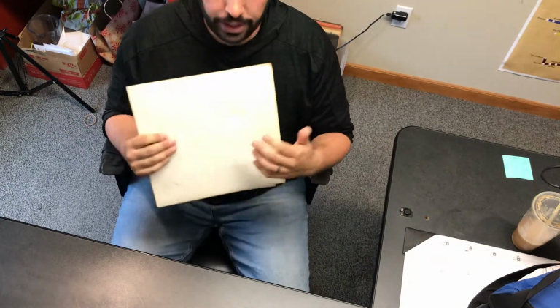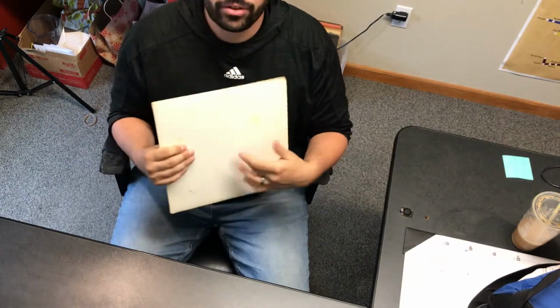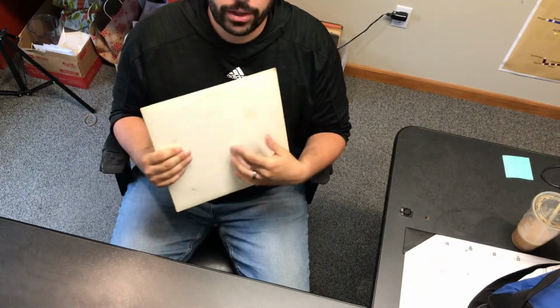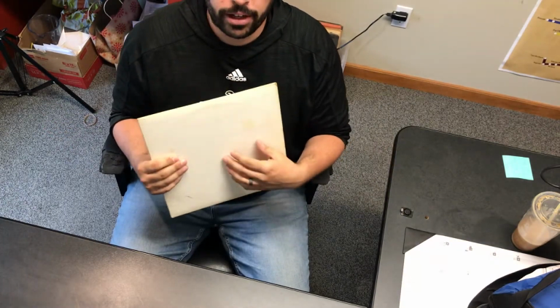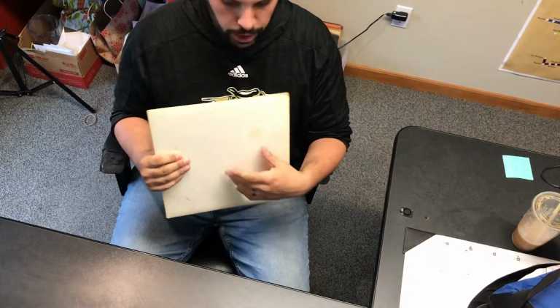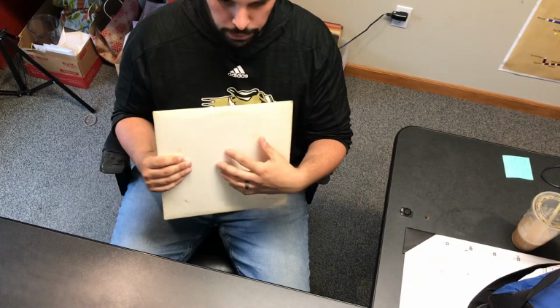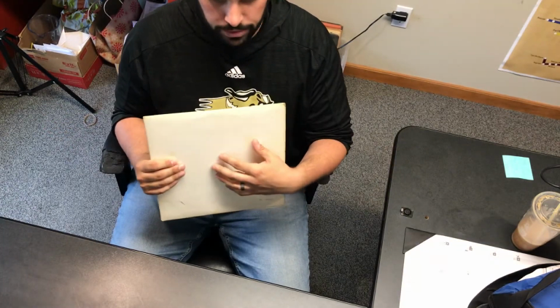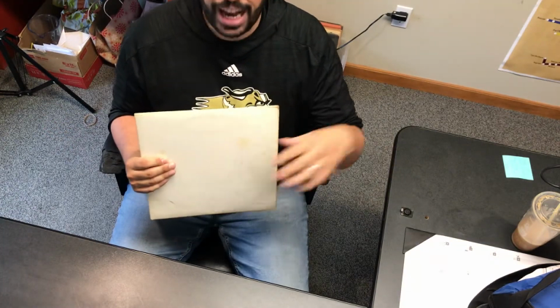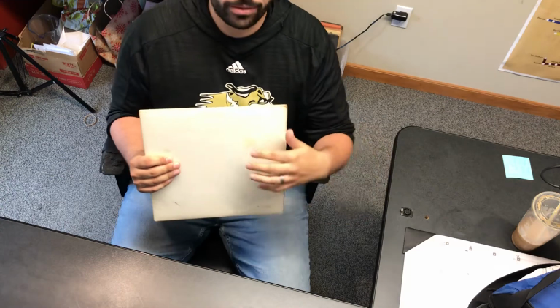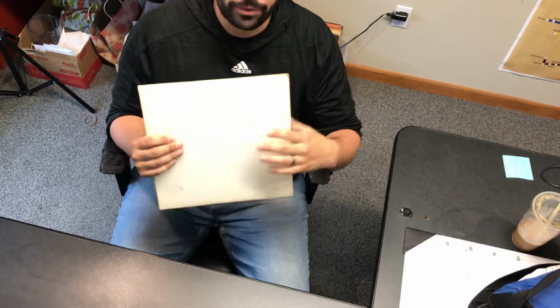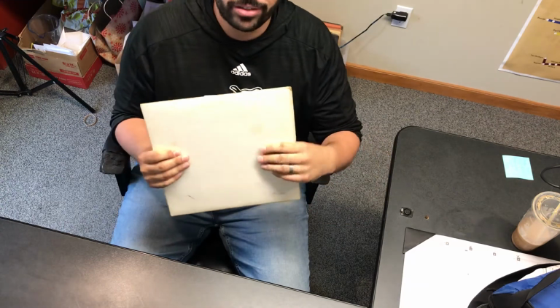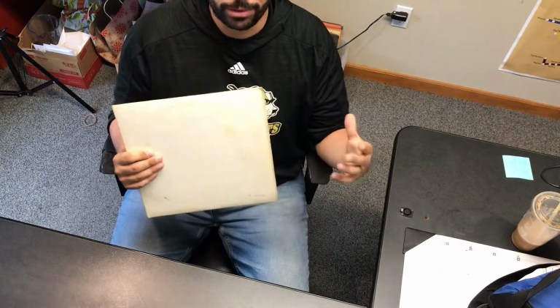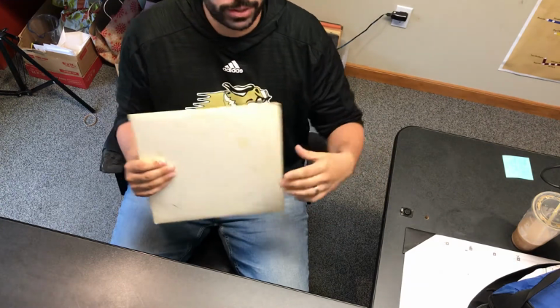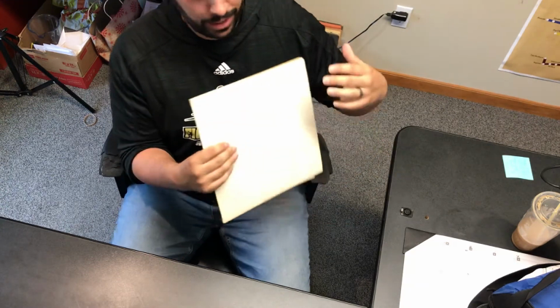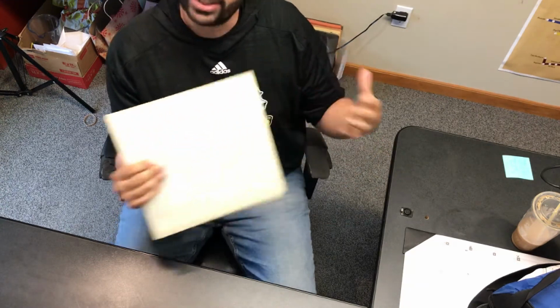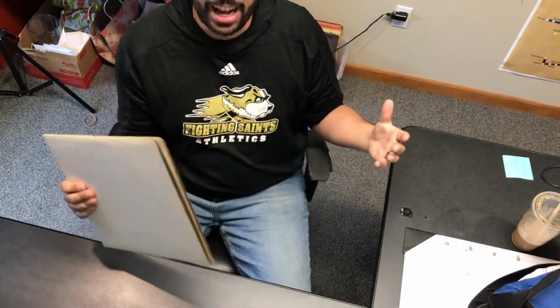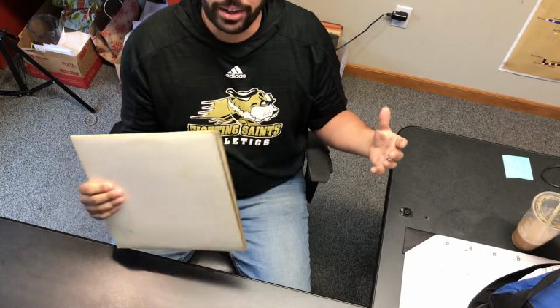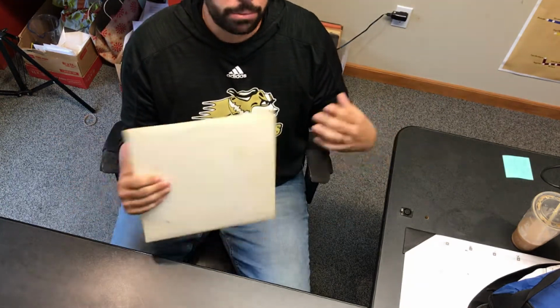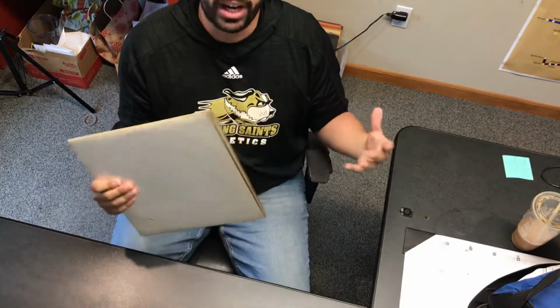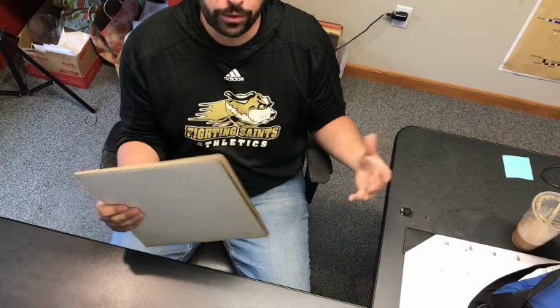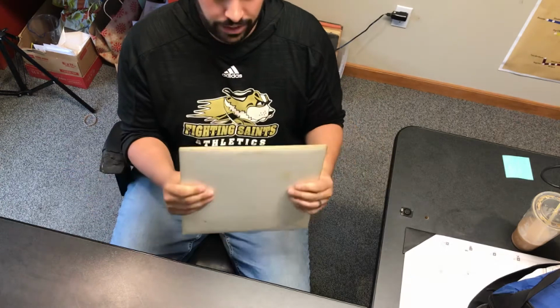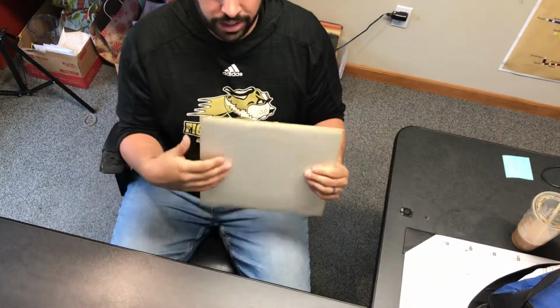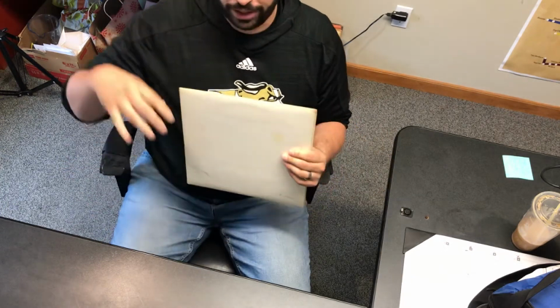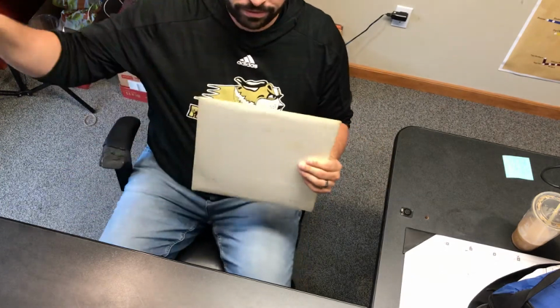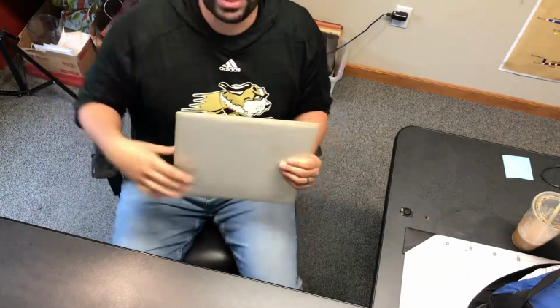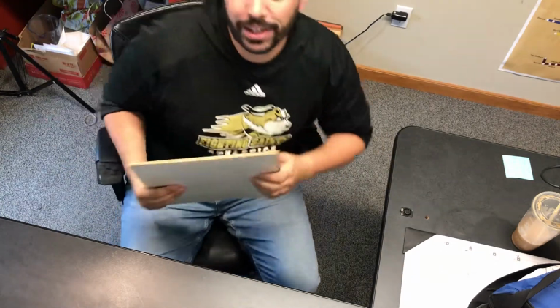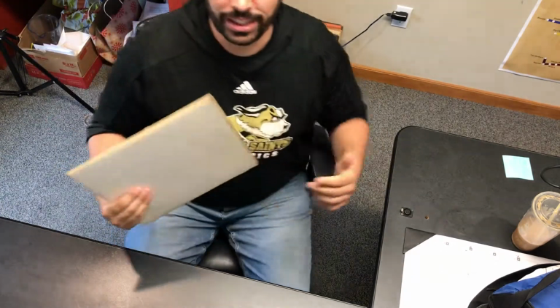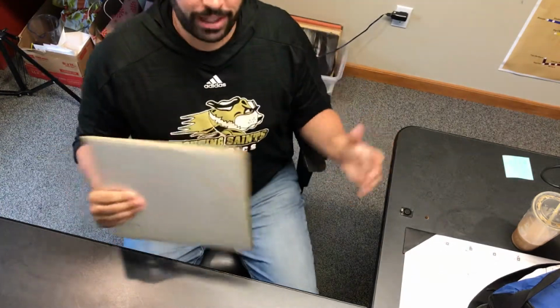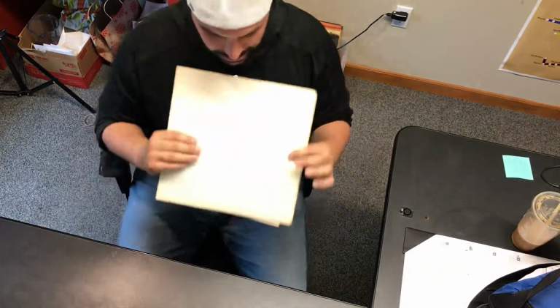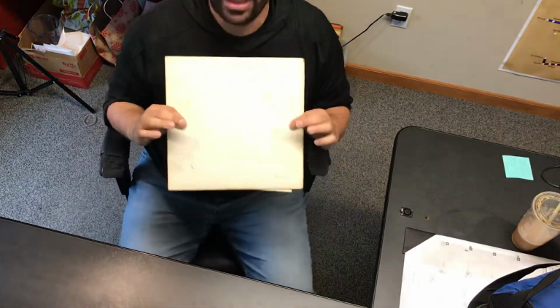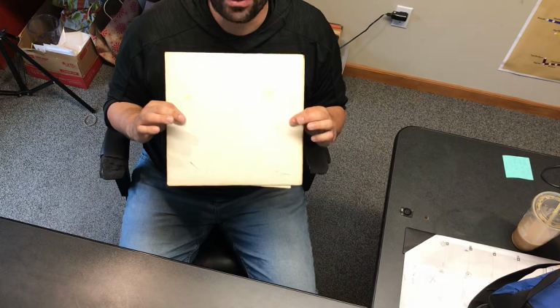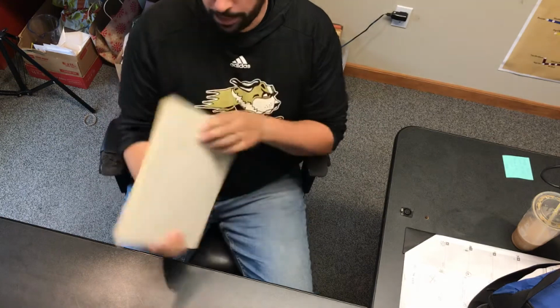It's the ninth studio album from the Beatles. The one right before this was Sgt. Pepper's — you can picture that album in your head, right? Big, bright, colorful. The next one, after their trip to India and transcendental meditation, they come back with the White Album.